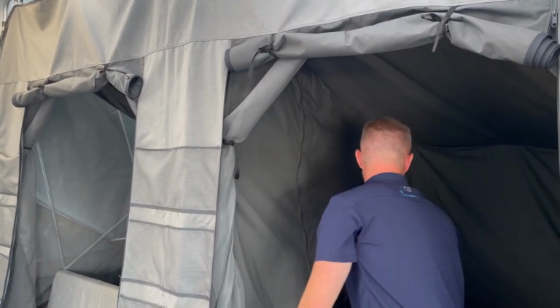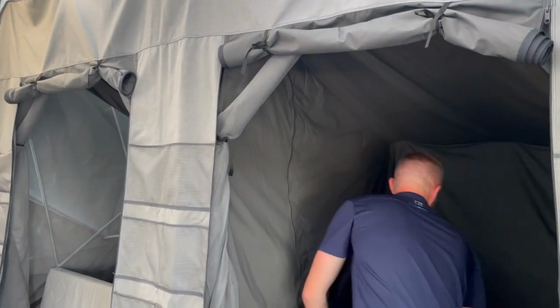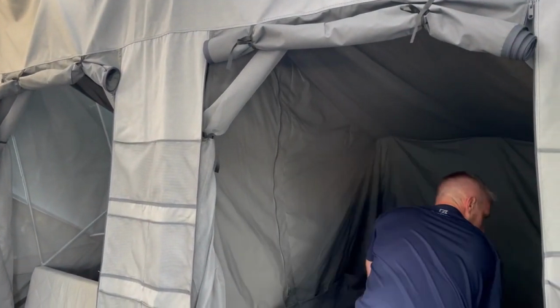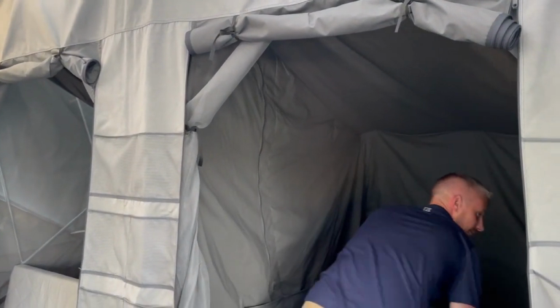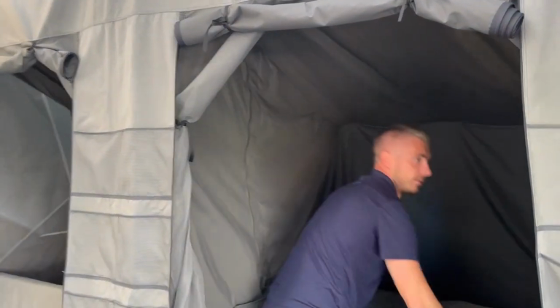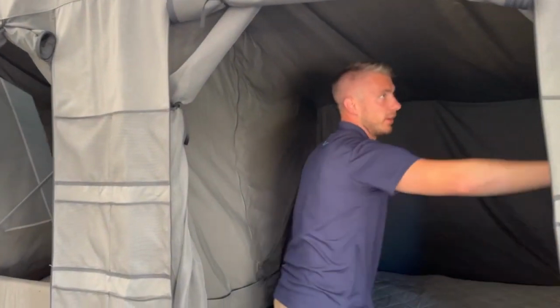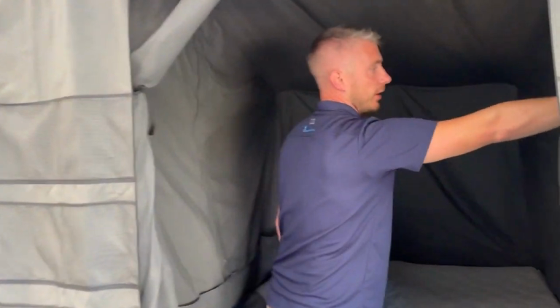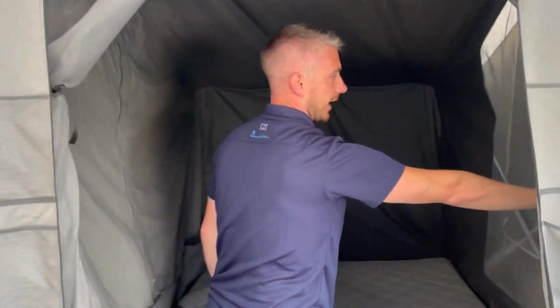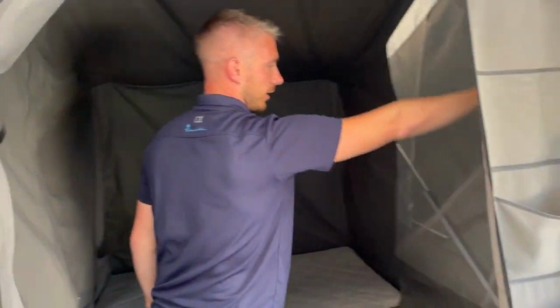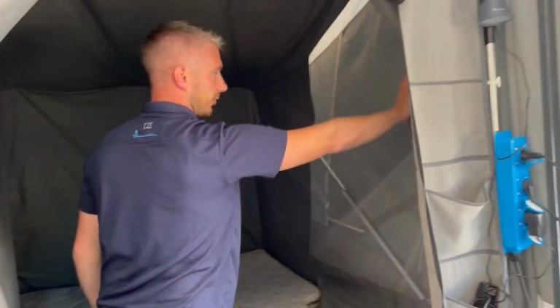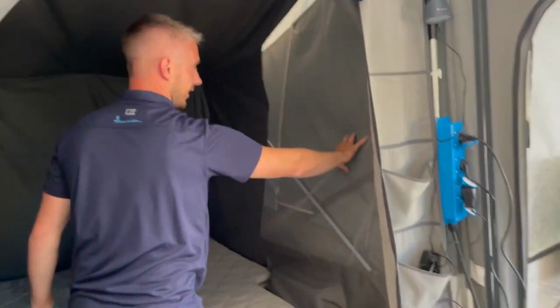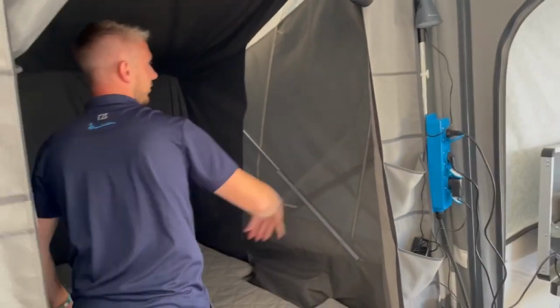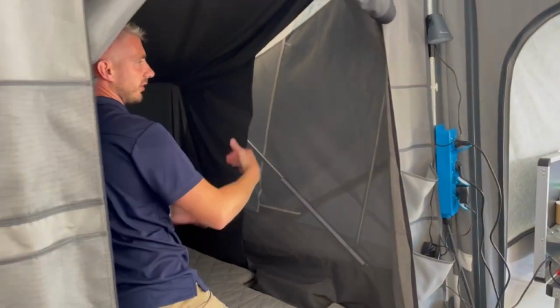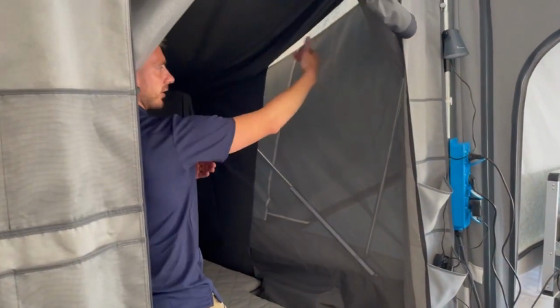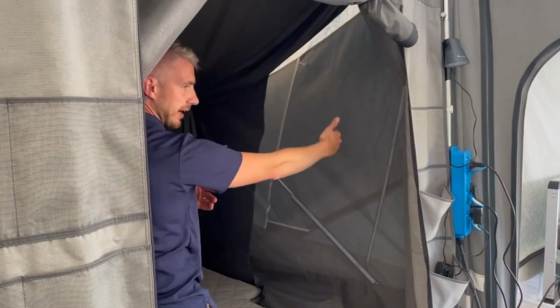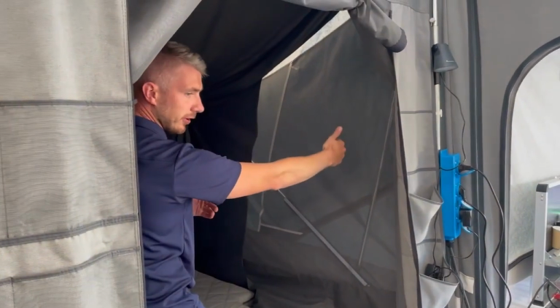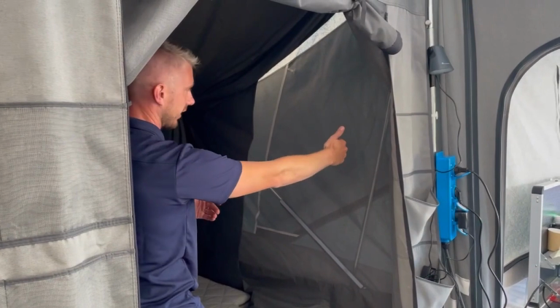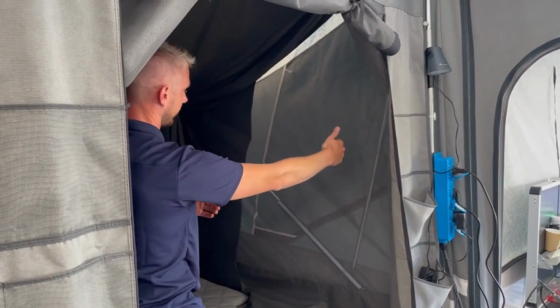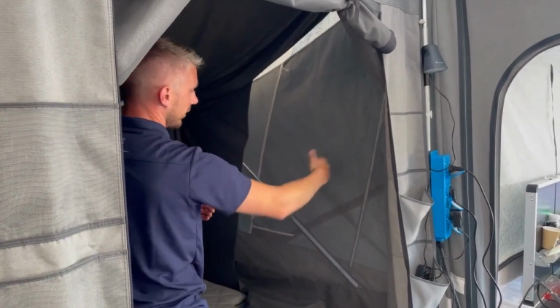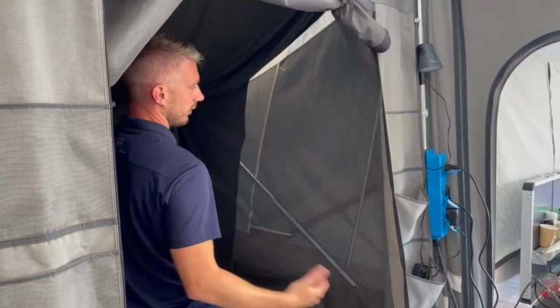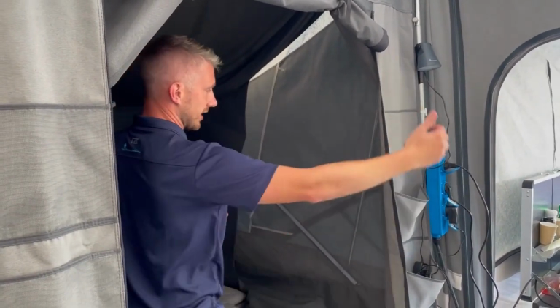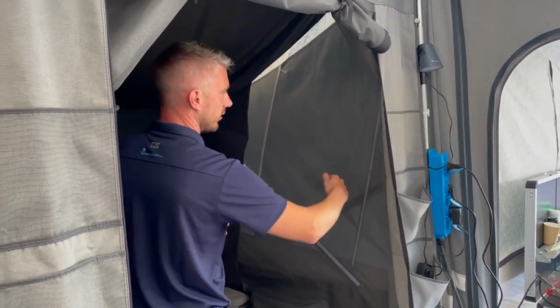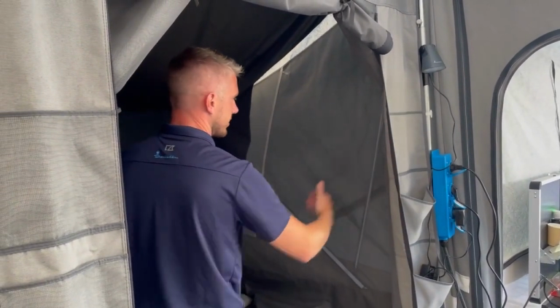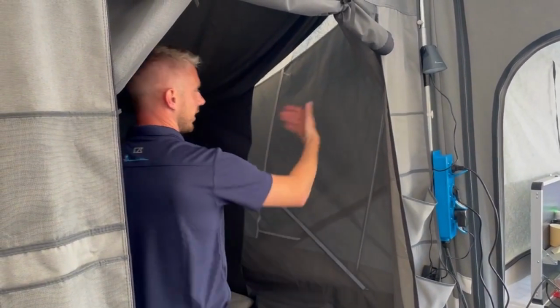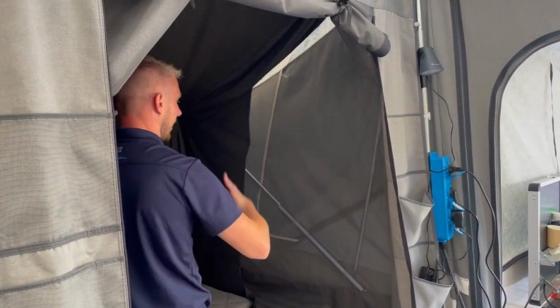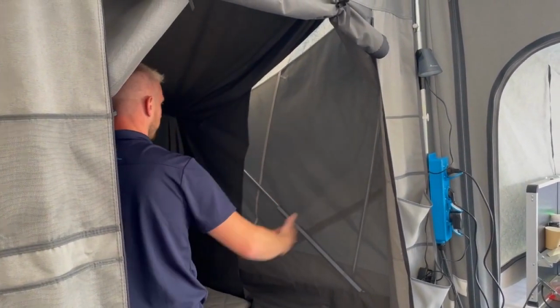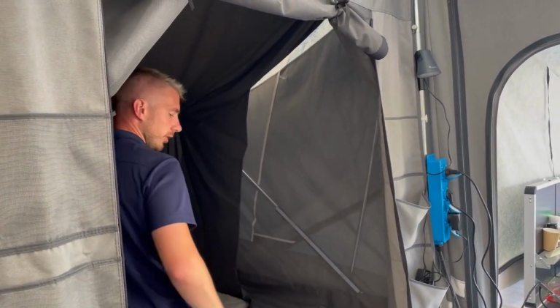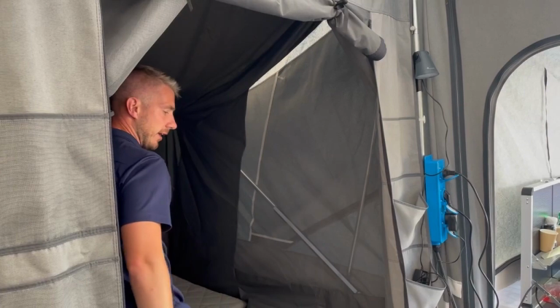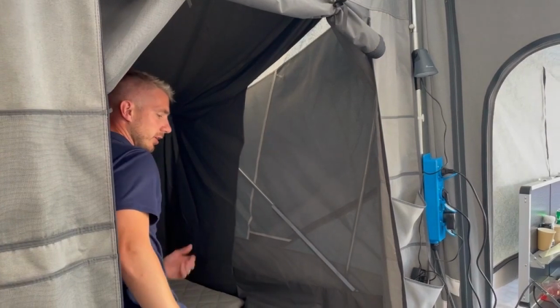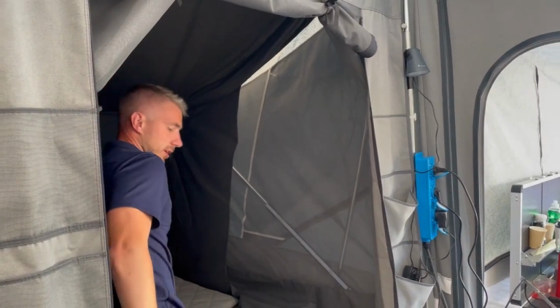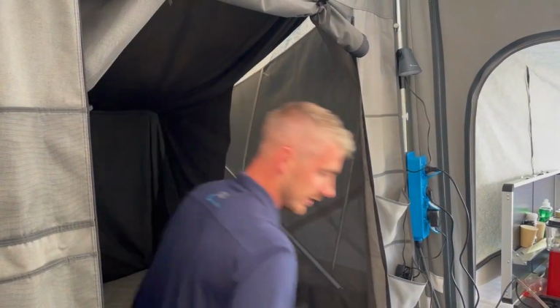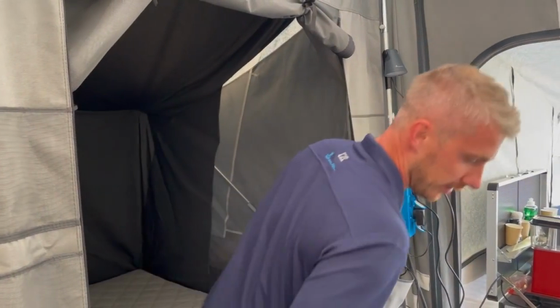On the opposite side, there is a mesh panel ventilation which is mirrored to the outside of the Camplet itself. So if you go to the outside, you can unzip and get a nice flow of air coming inside to your sleeping areas.